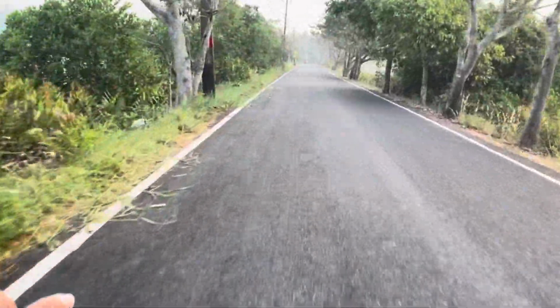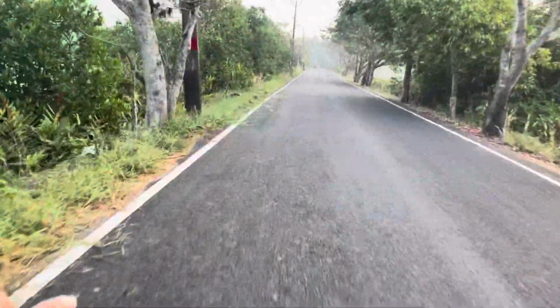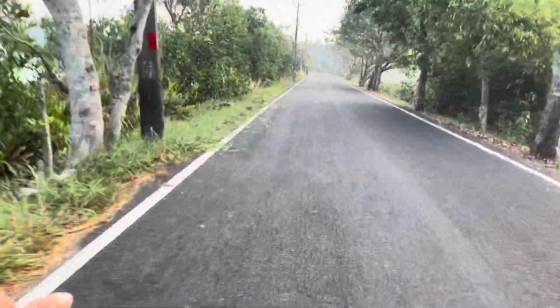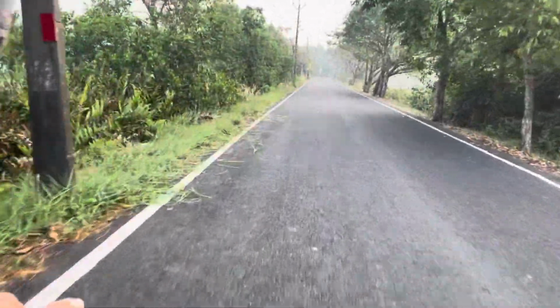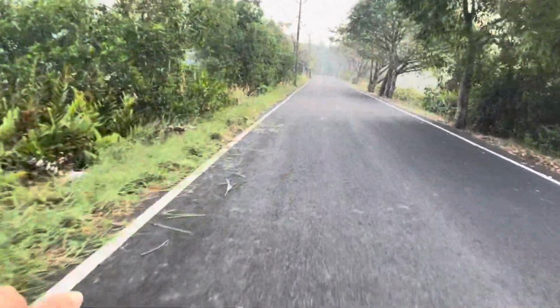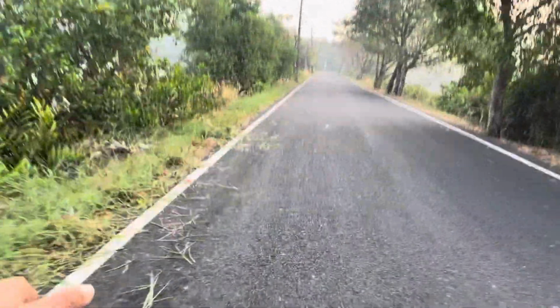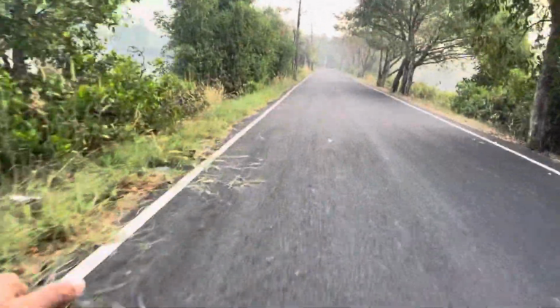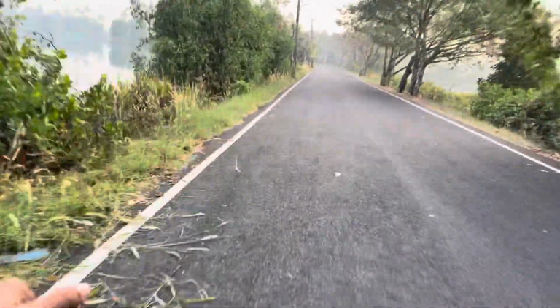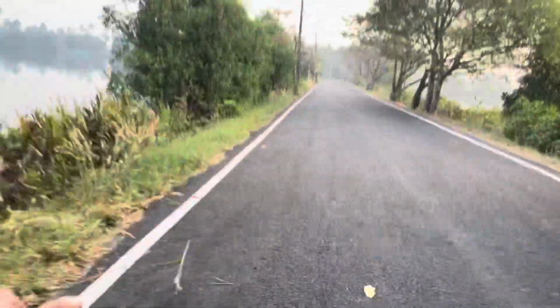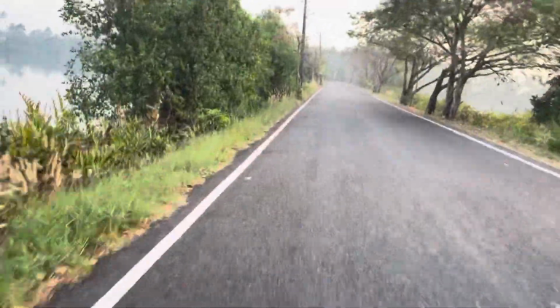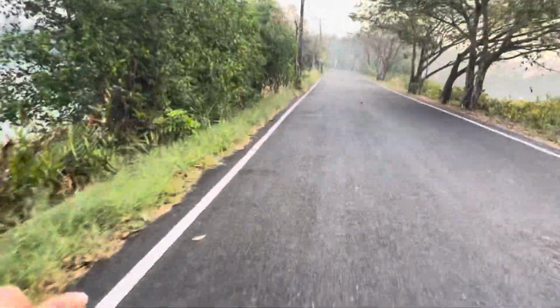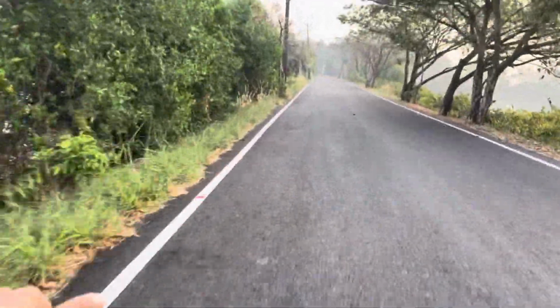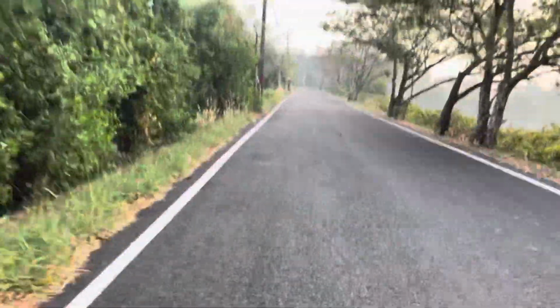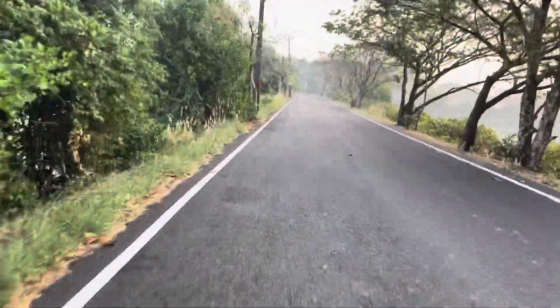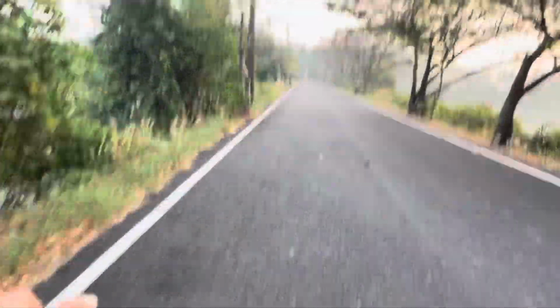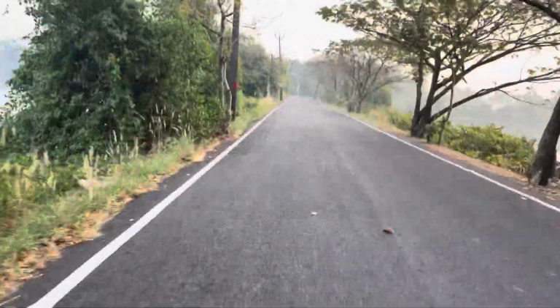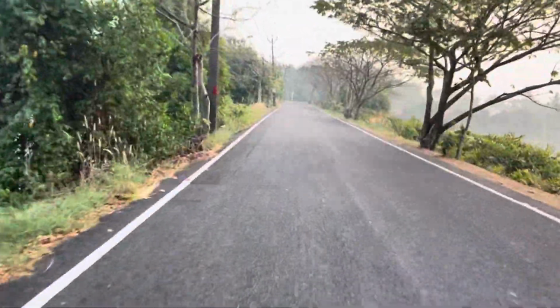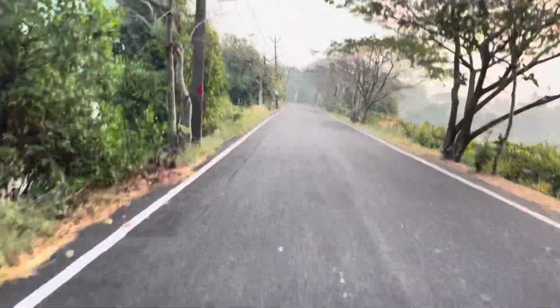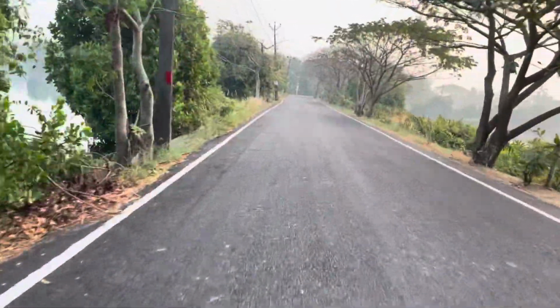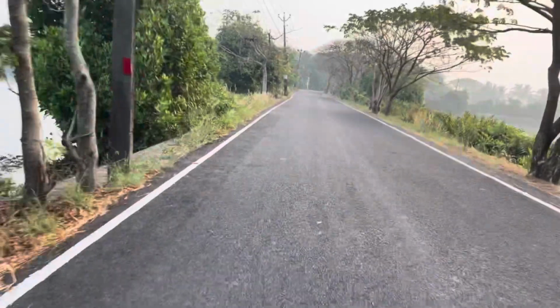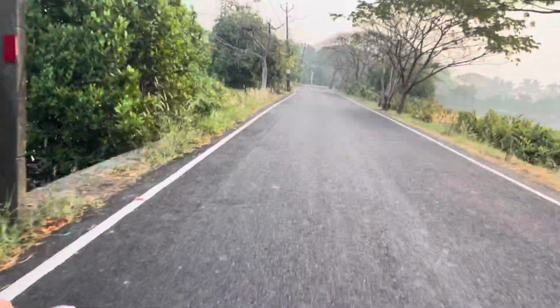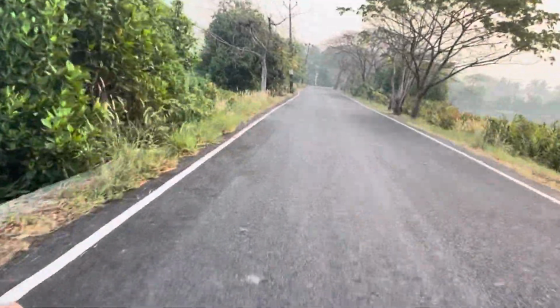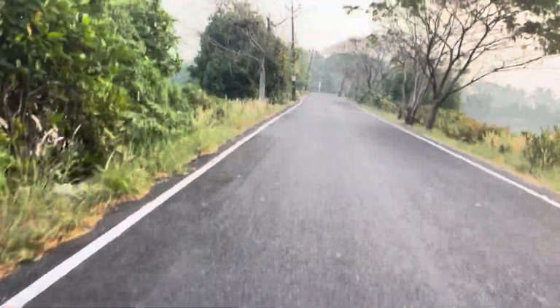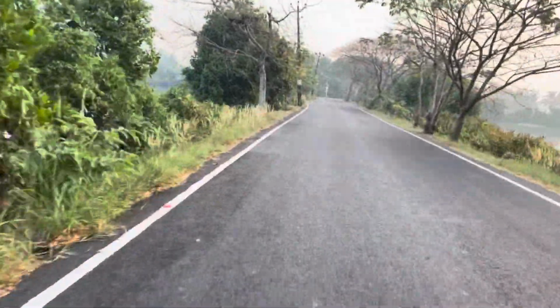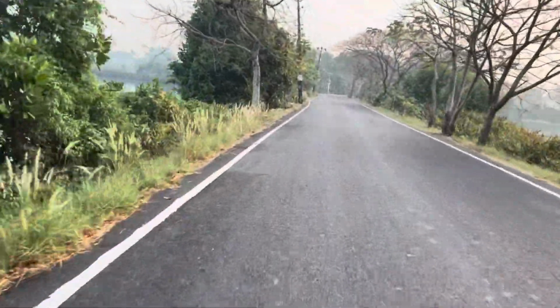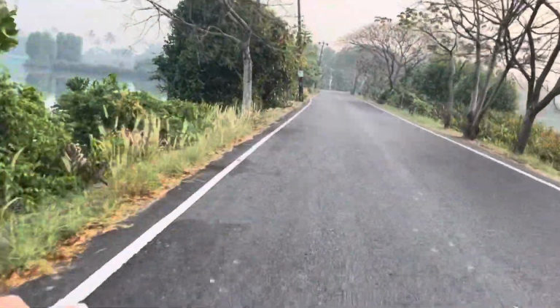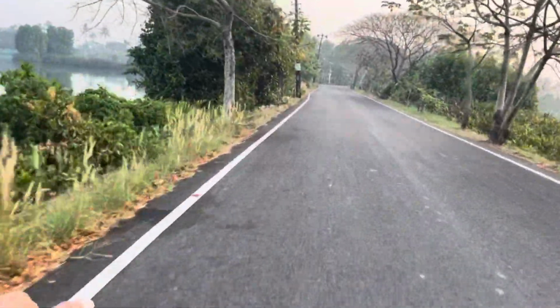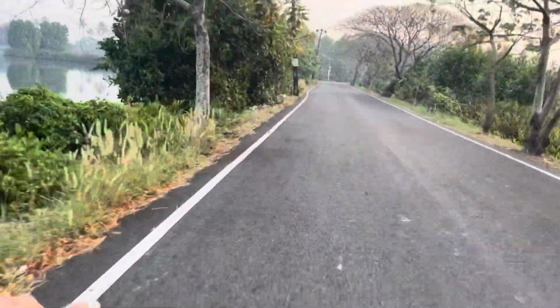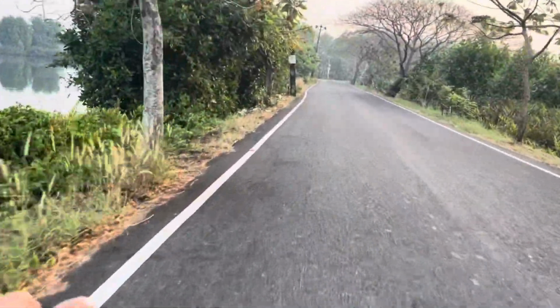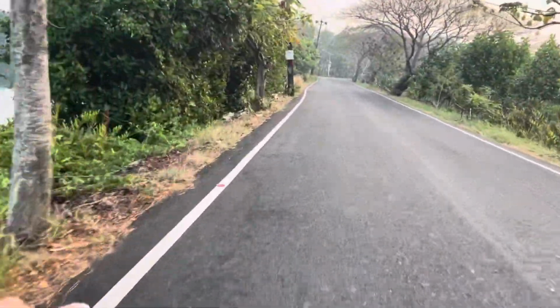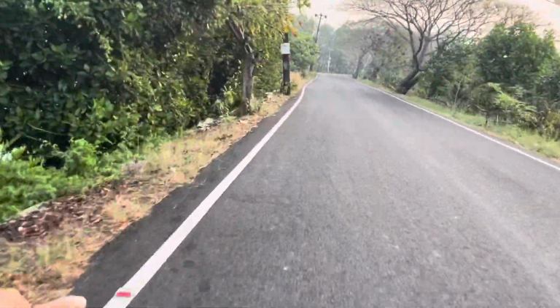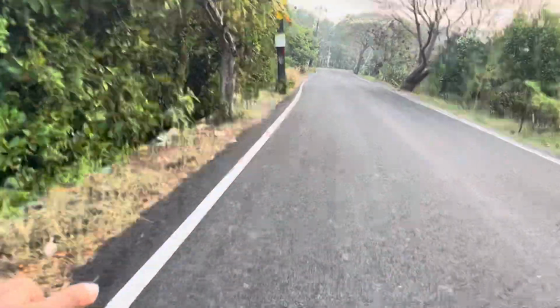I'm riding my Hornback X1. It has just touched 50 kilometers. I got the delivery last week and completed 50 kilometers. So far so good.